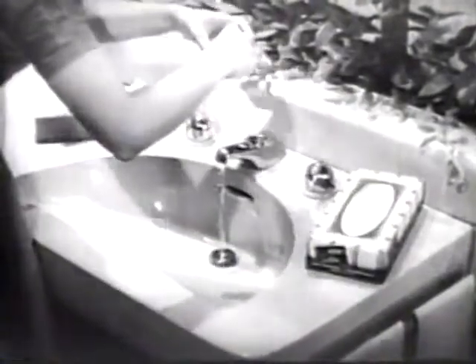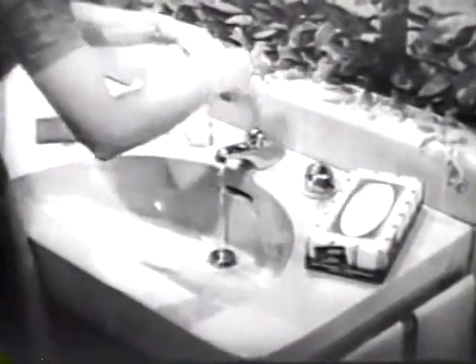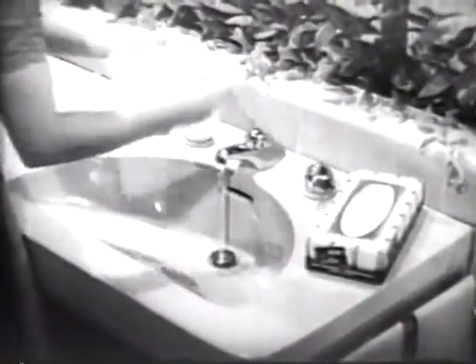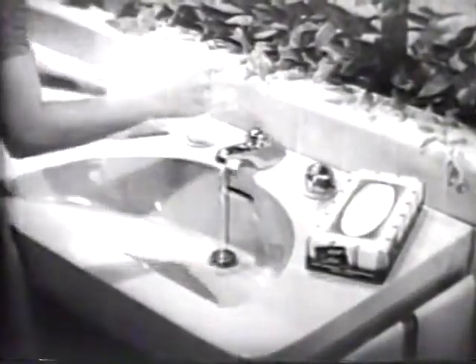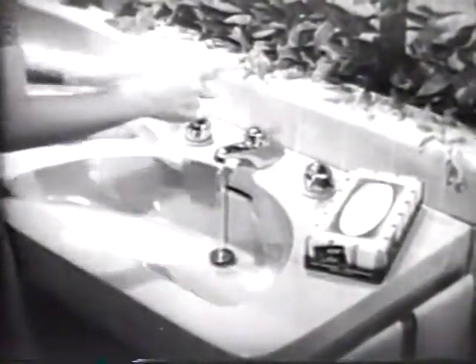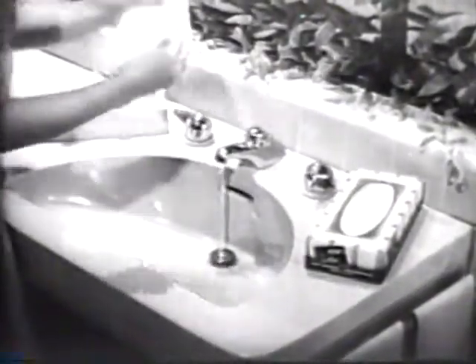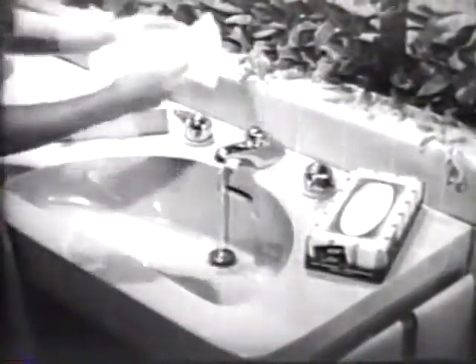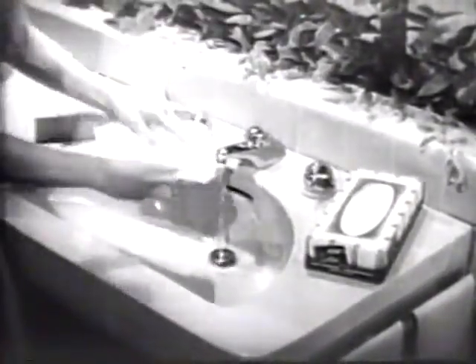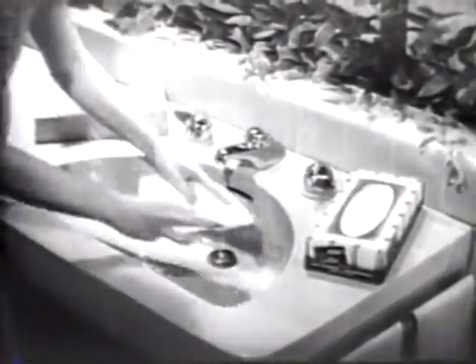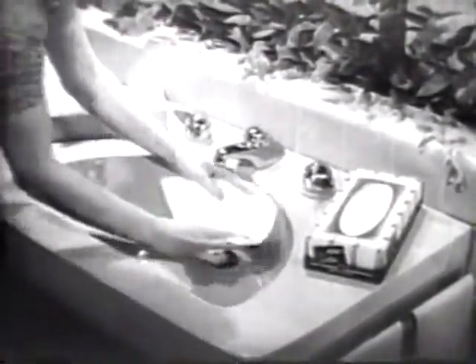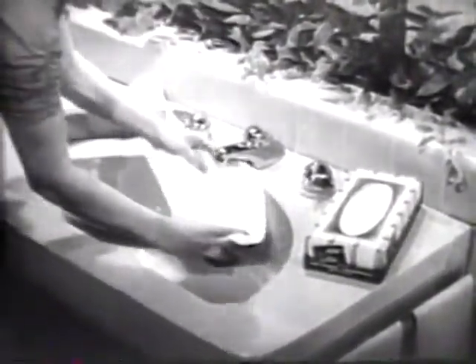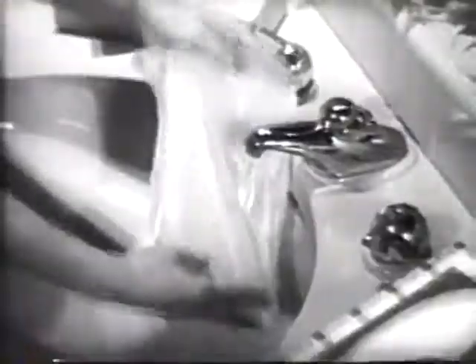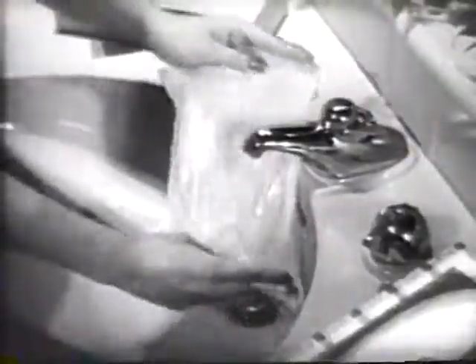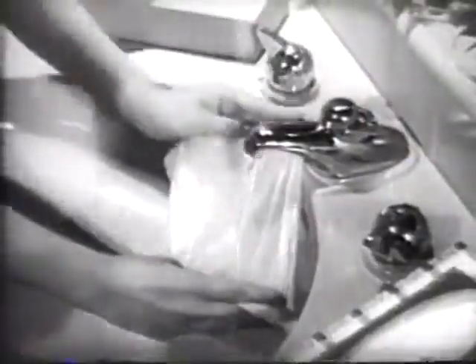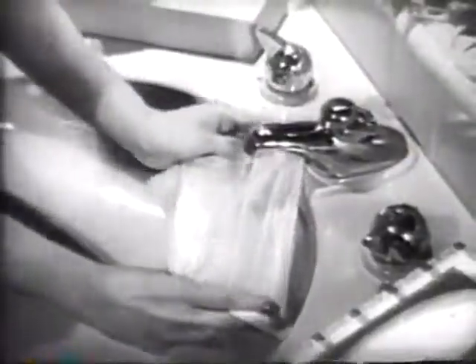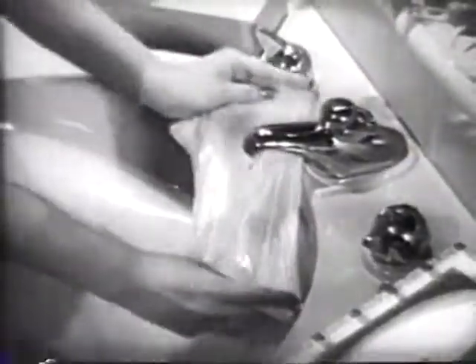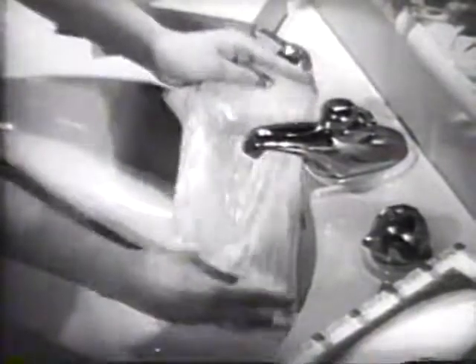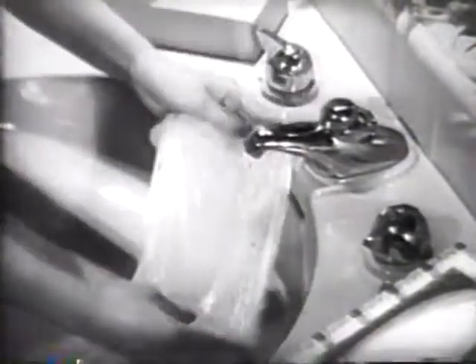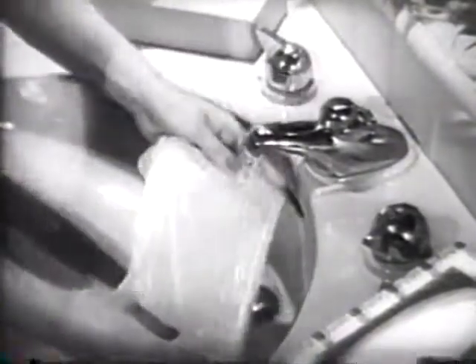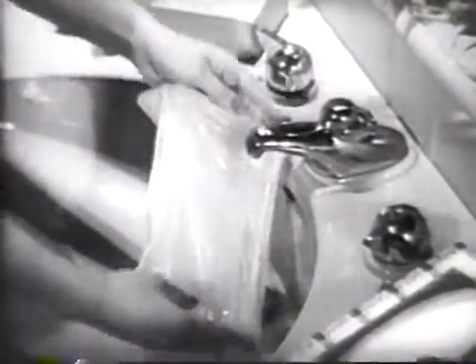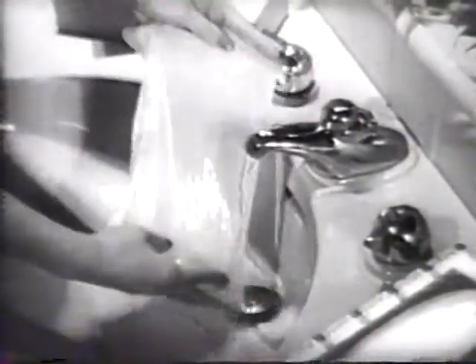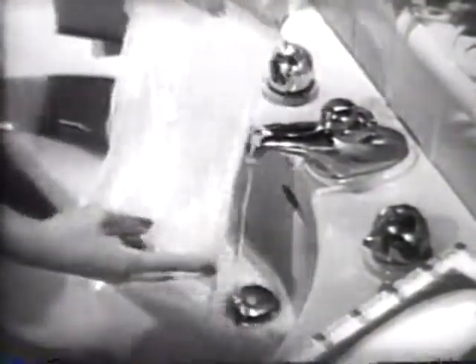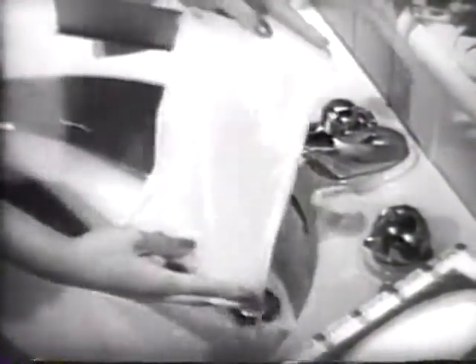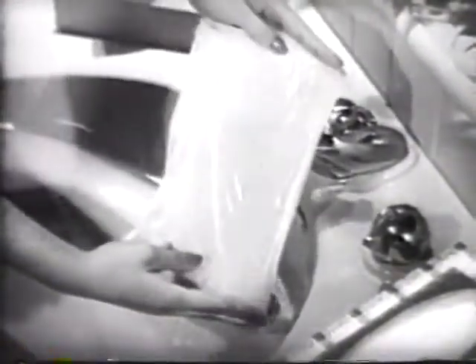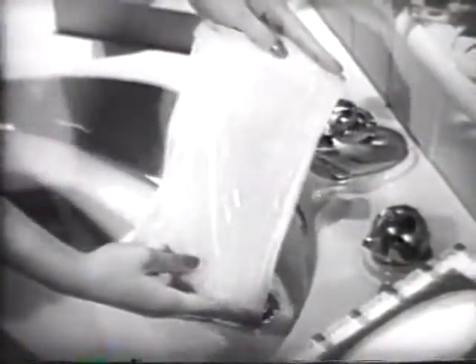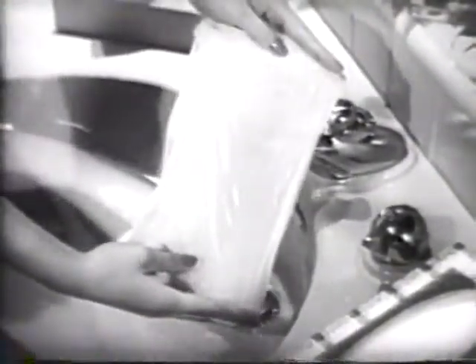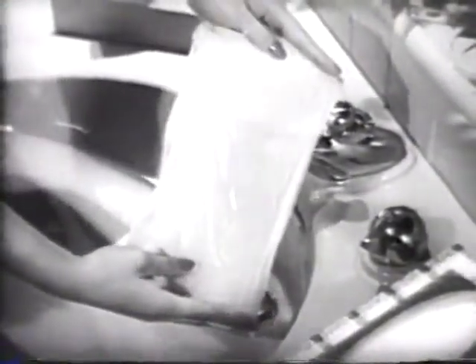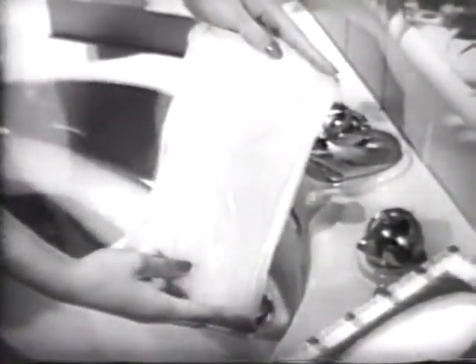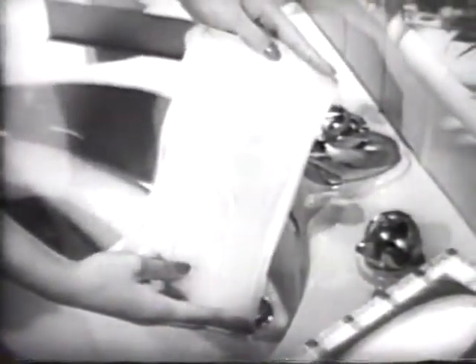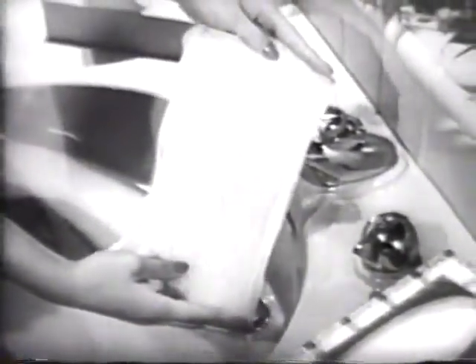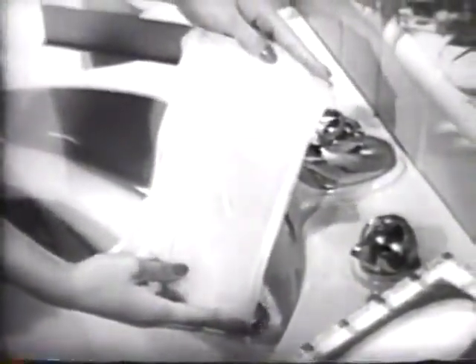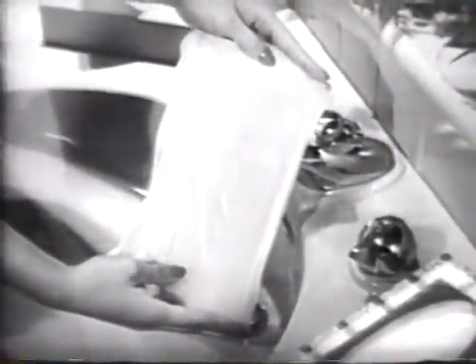Then hold a new Scottie under the faucet. You'll find that it actually stays whole, doesn't tear. This is the wonderful wet strength you get in Scotties.